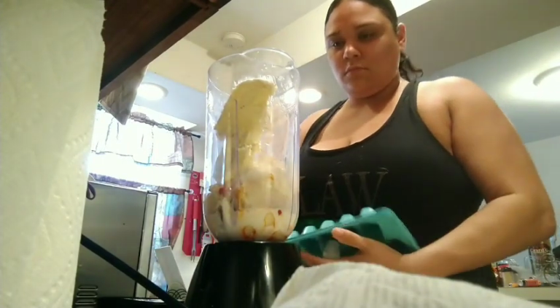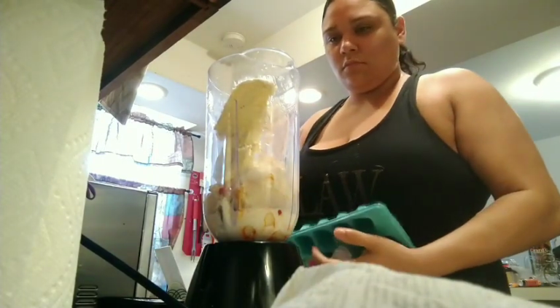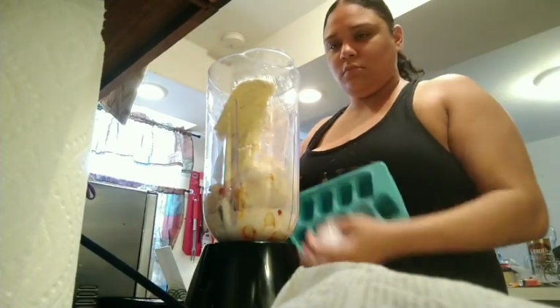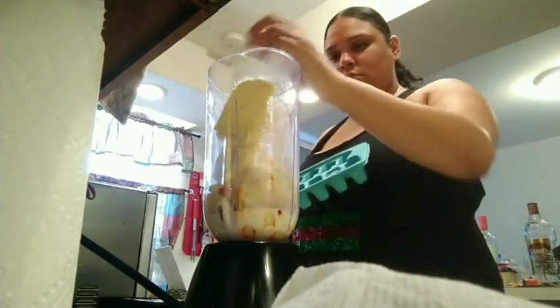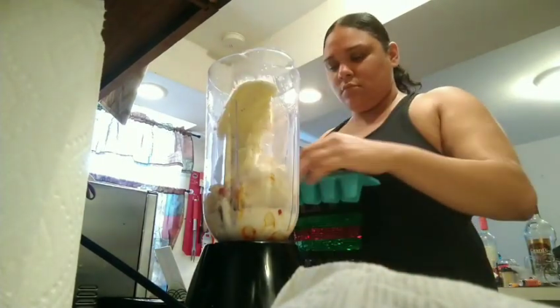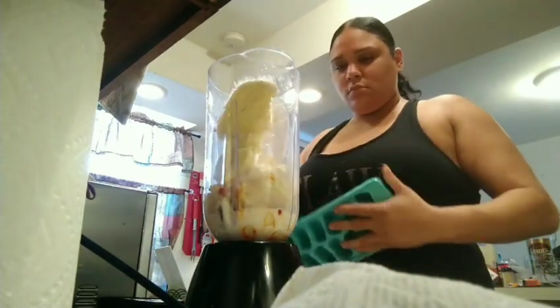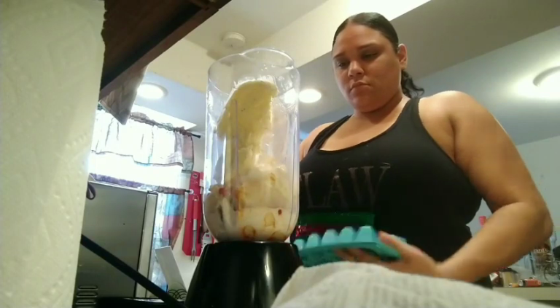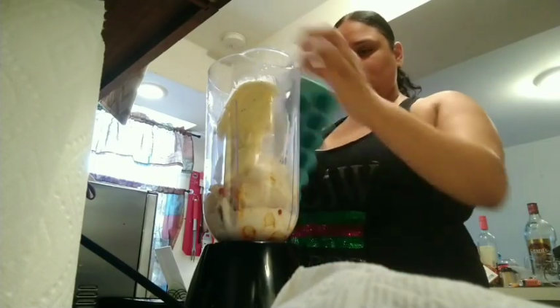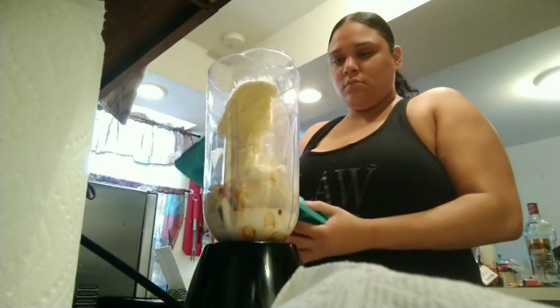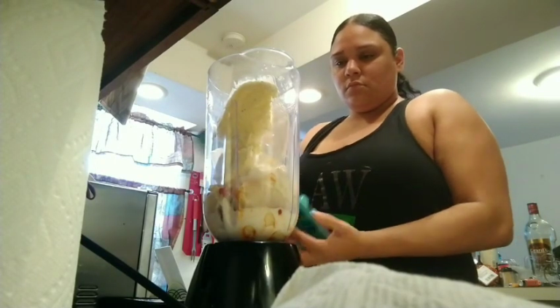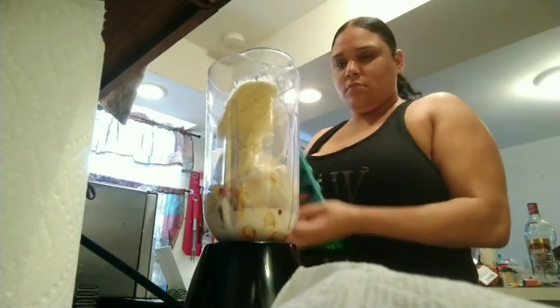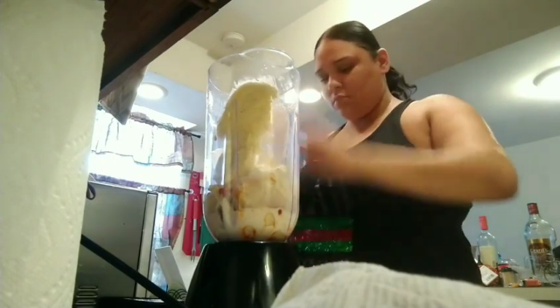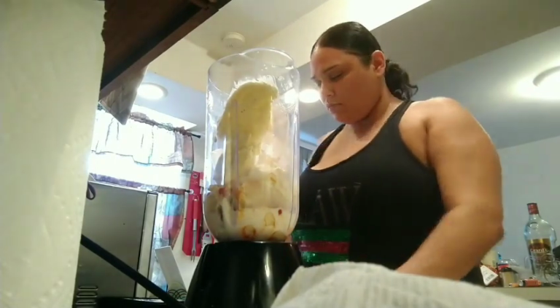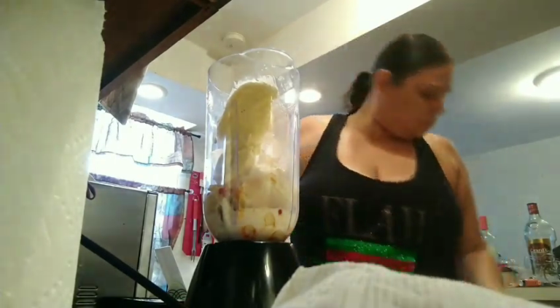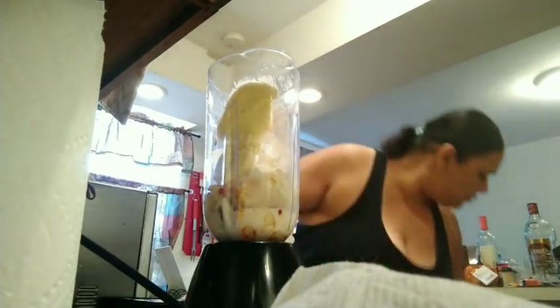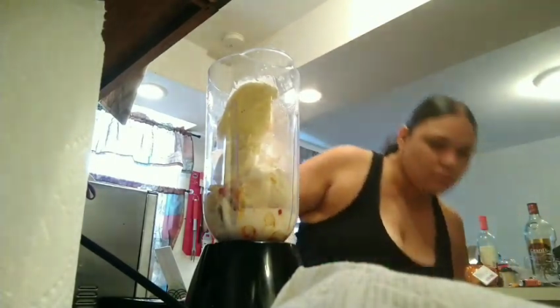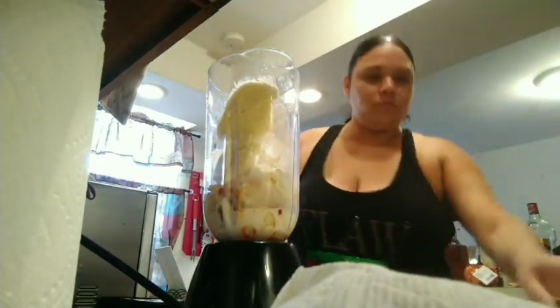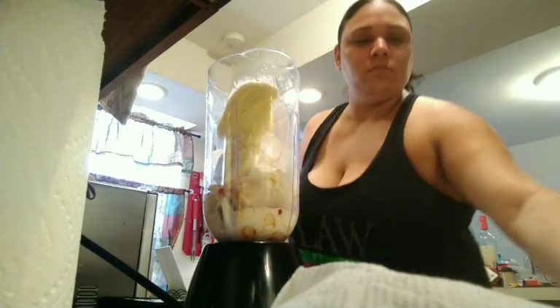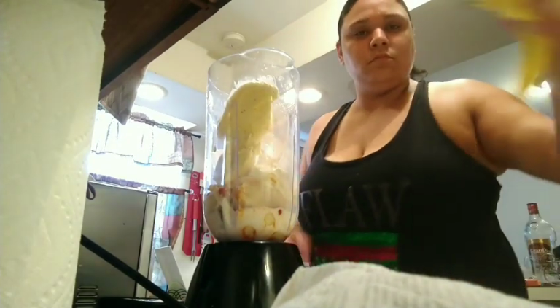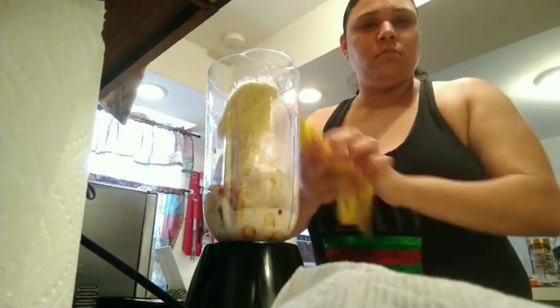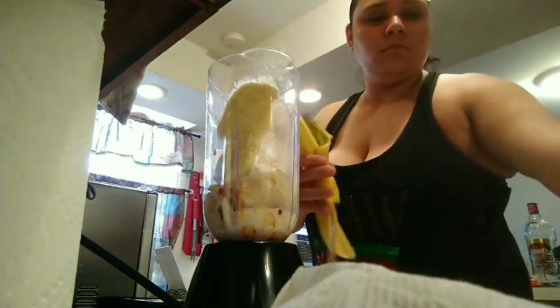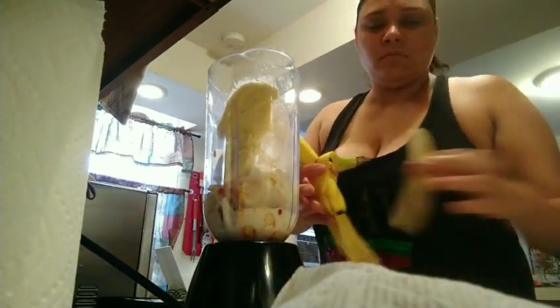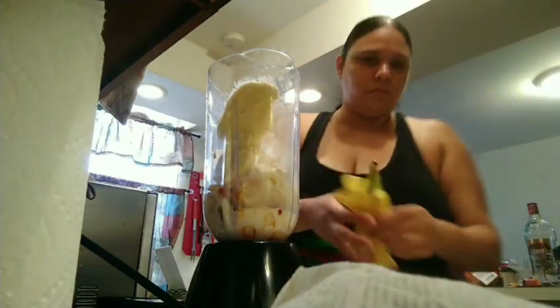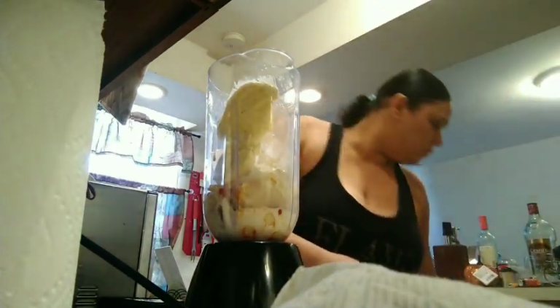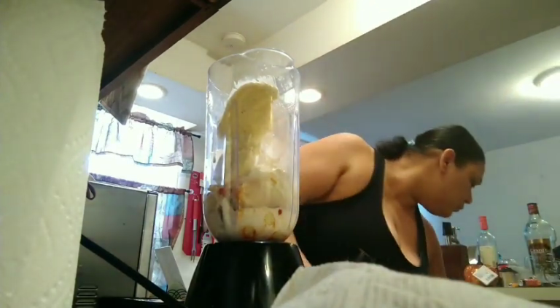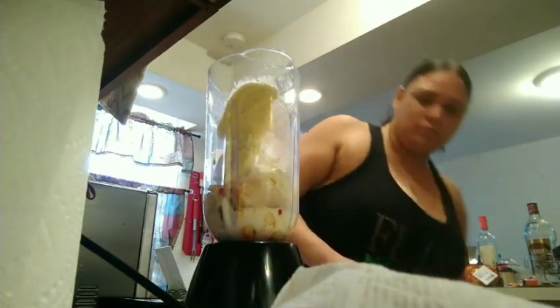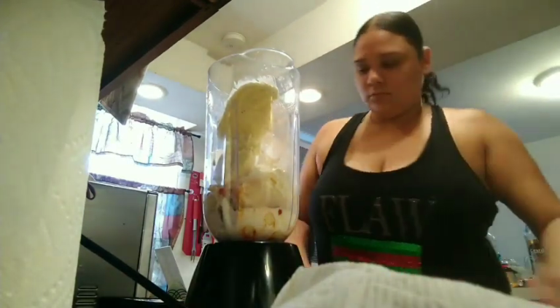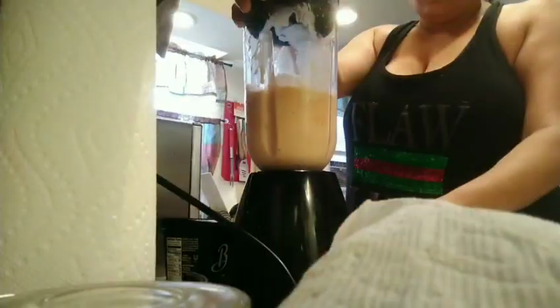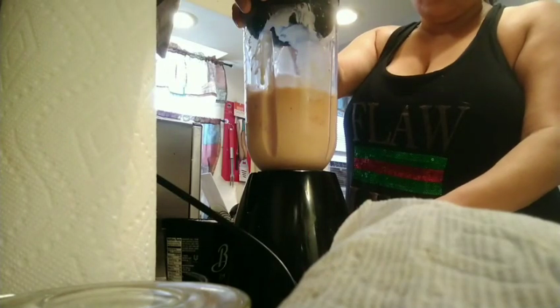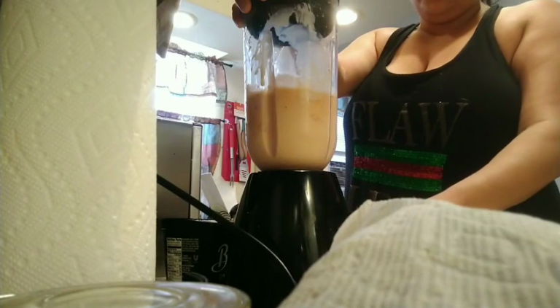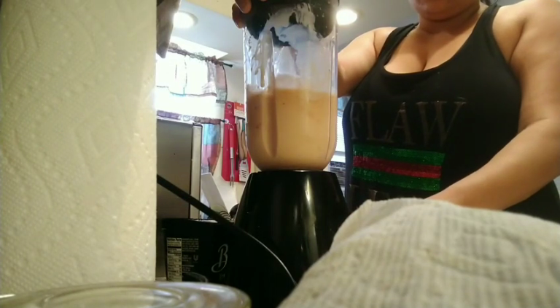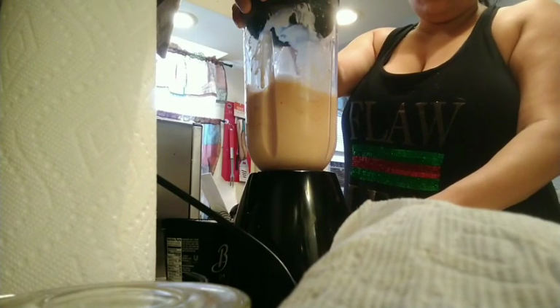Then I put a couple of ice cubes in because it is a smoothie, so we need the ice. And then we're gonna blend it.